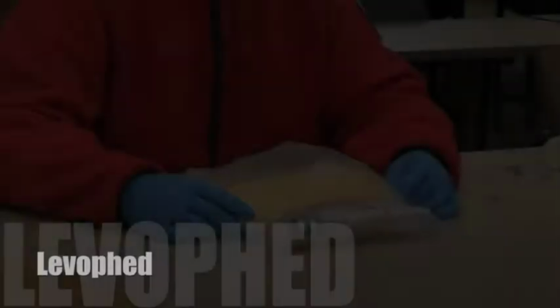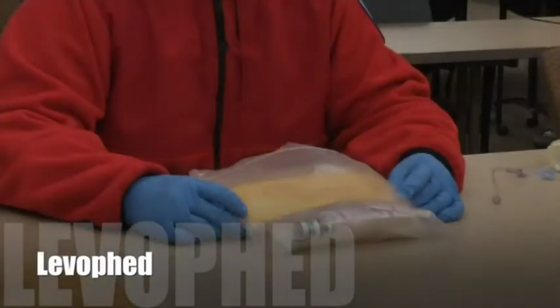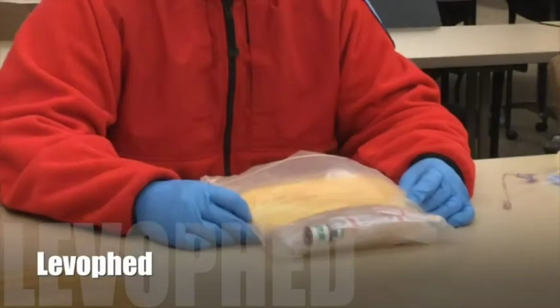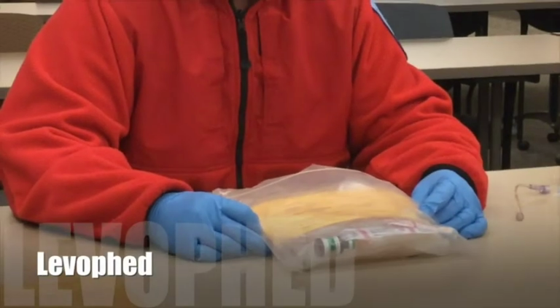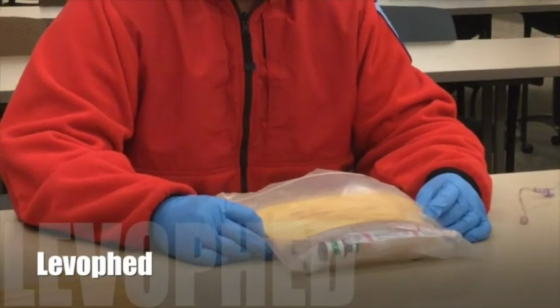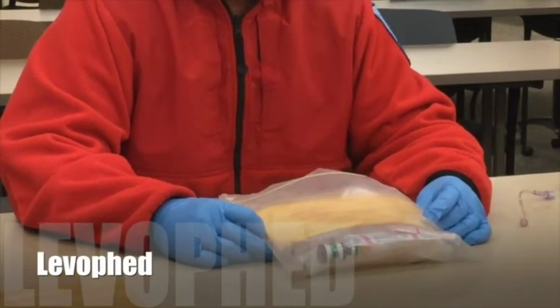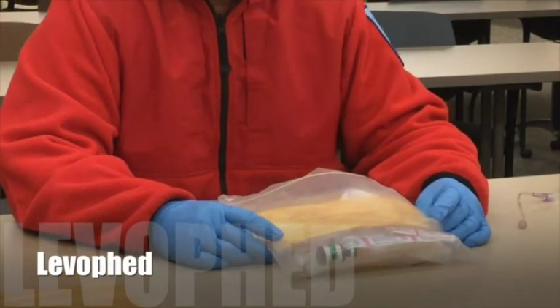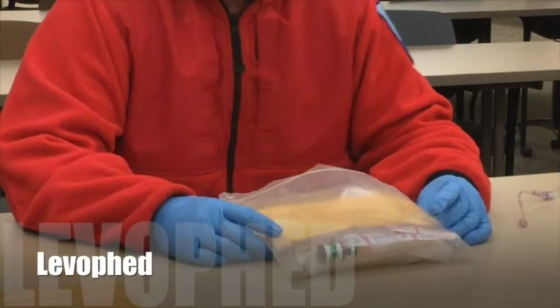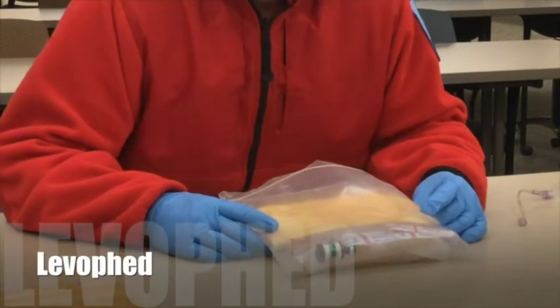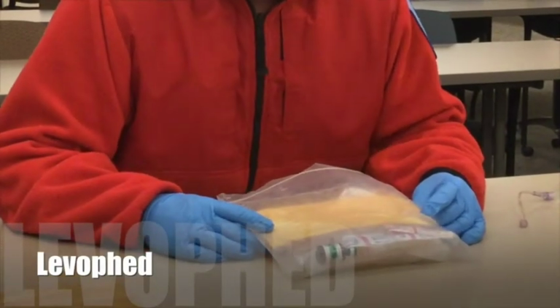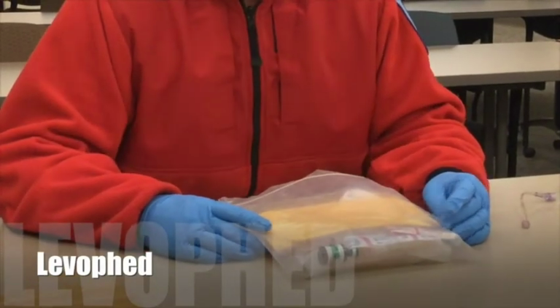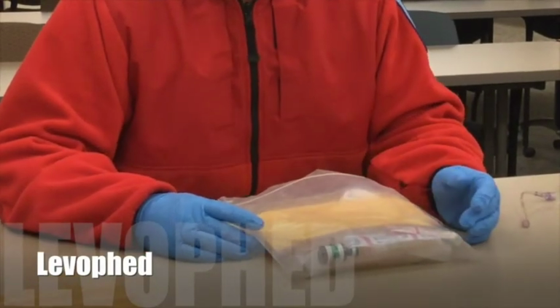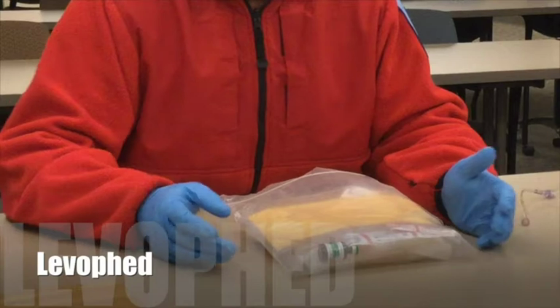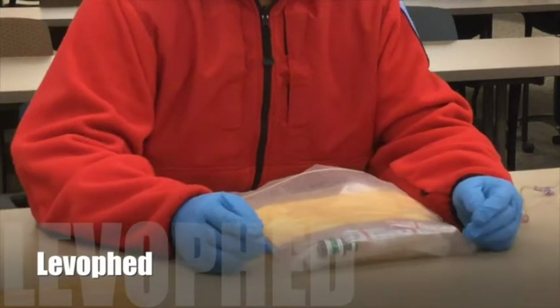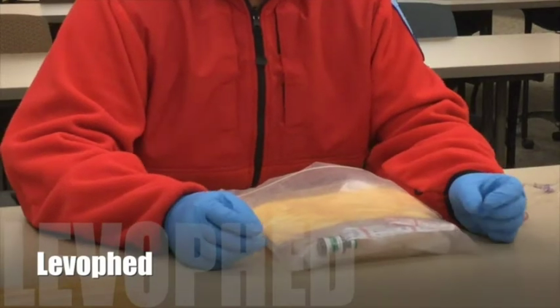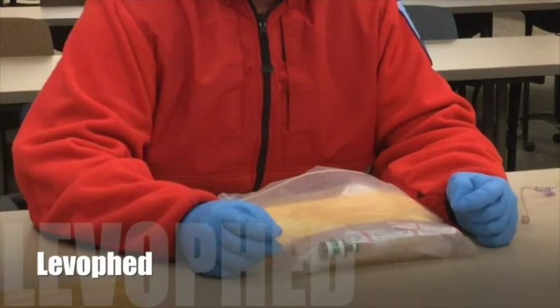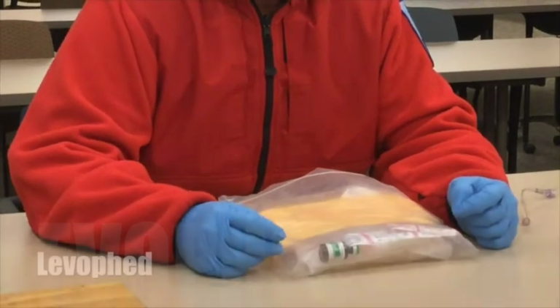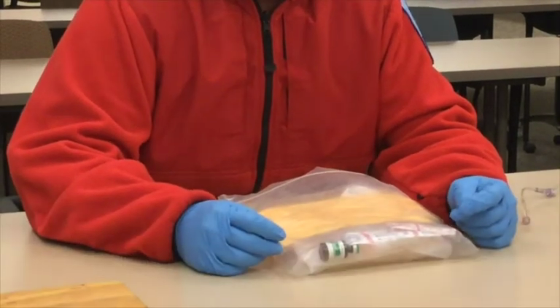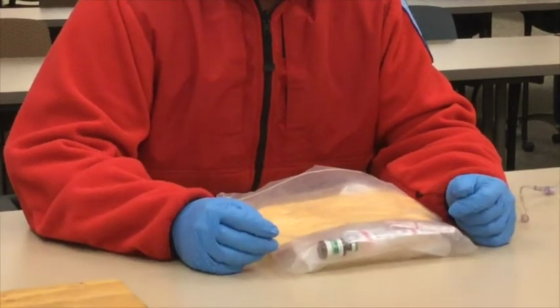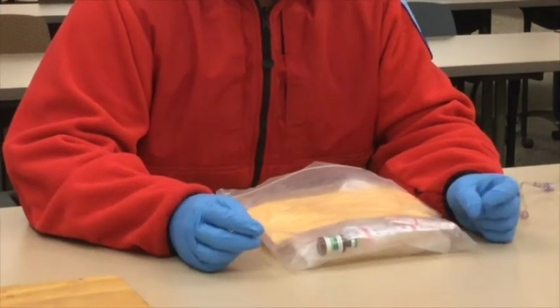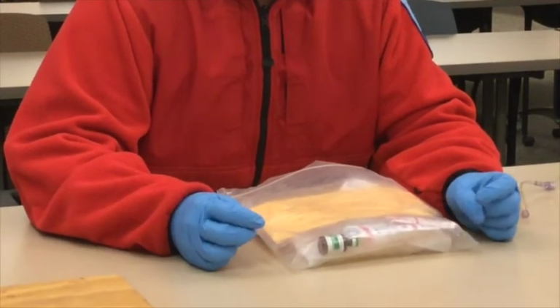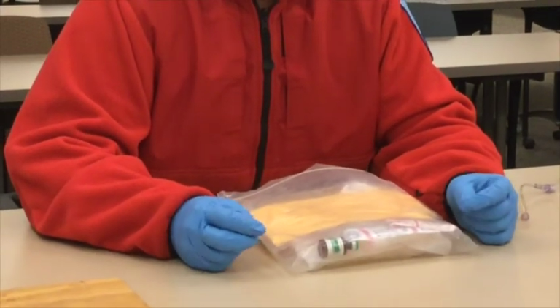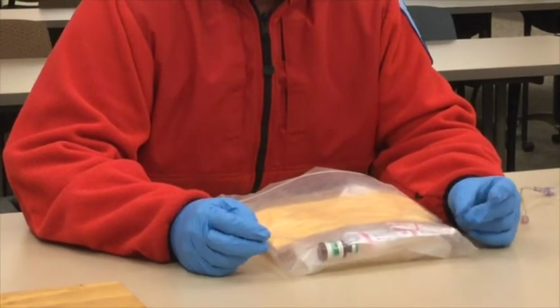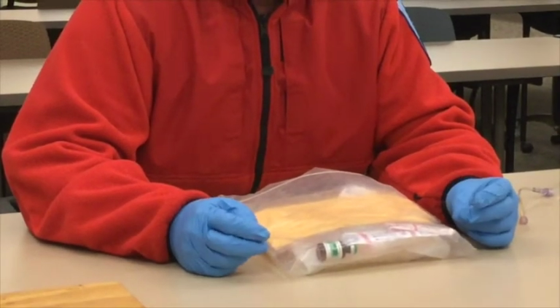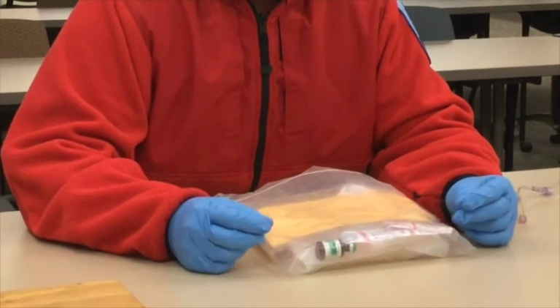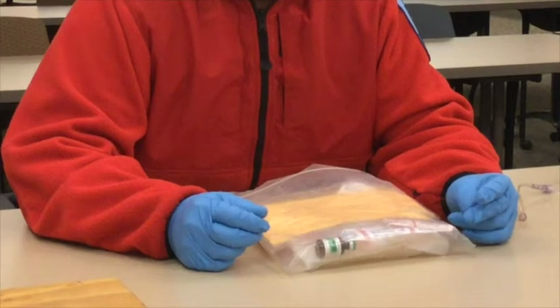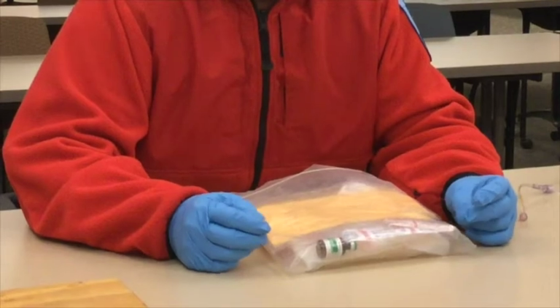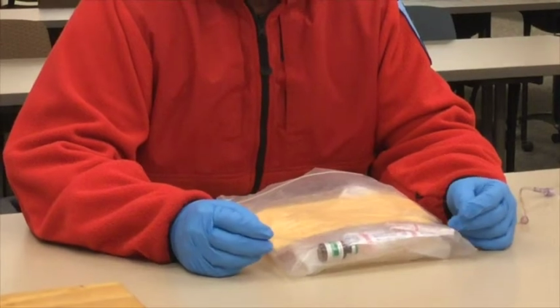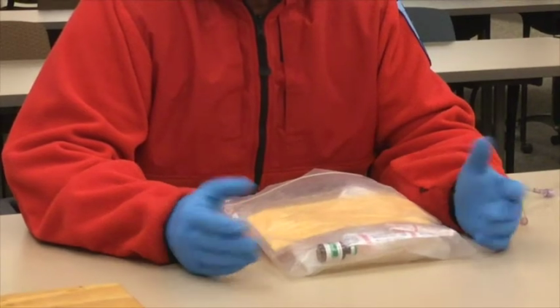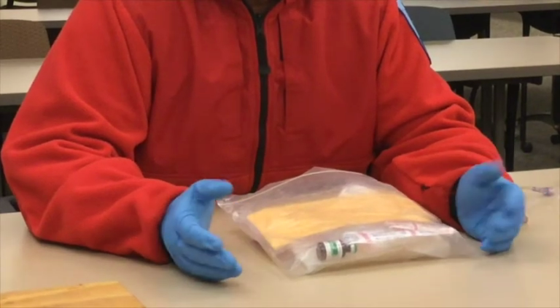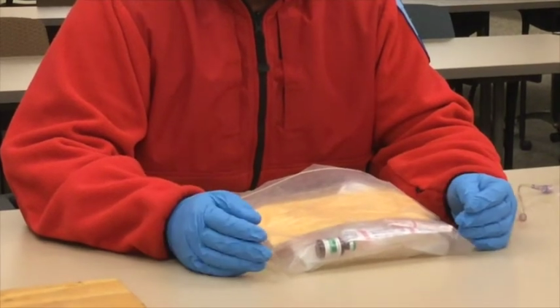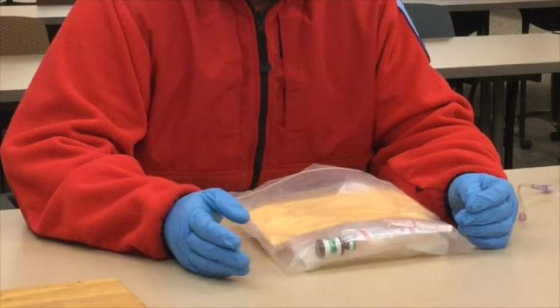Hi, welcome. Today we're going to talk about LevoFed, also known as norepinephrine. We've phased out dopamine at Albuquerque Ambulance and we're using just norepinephrine or LevoFed.